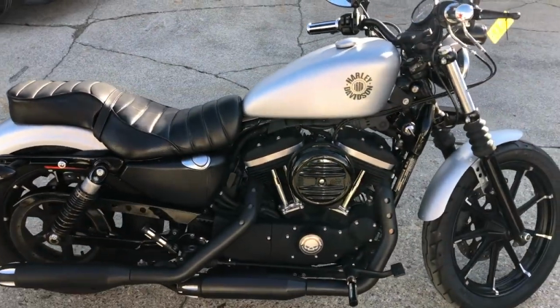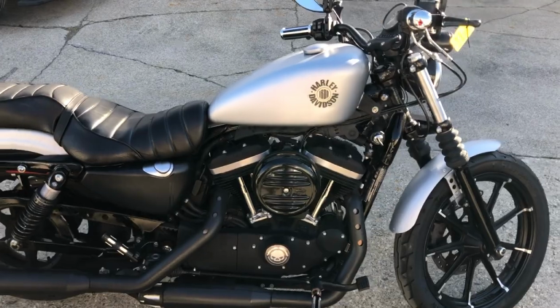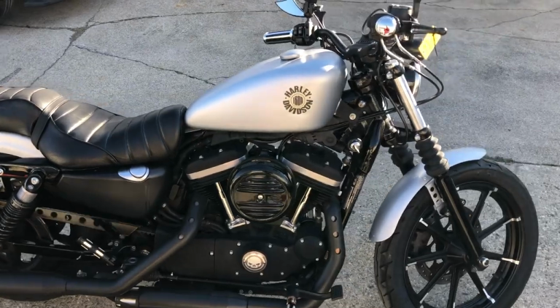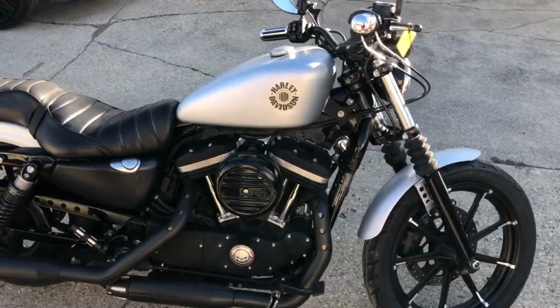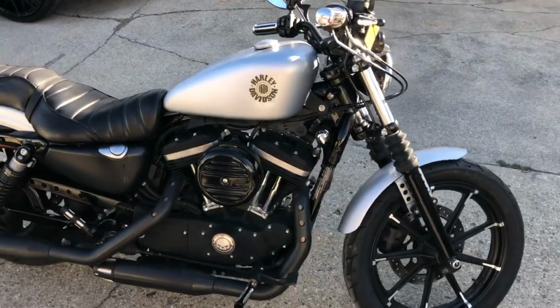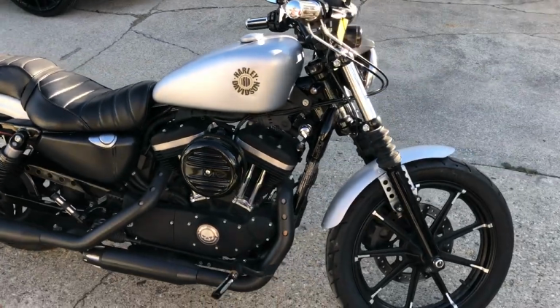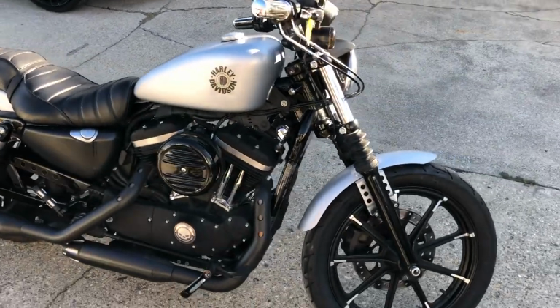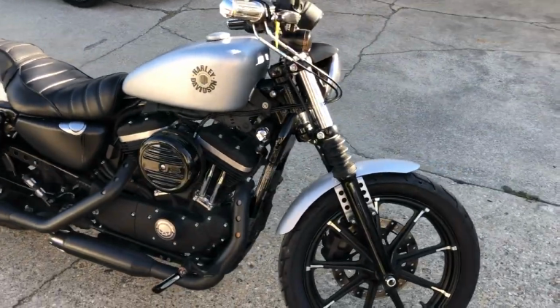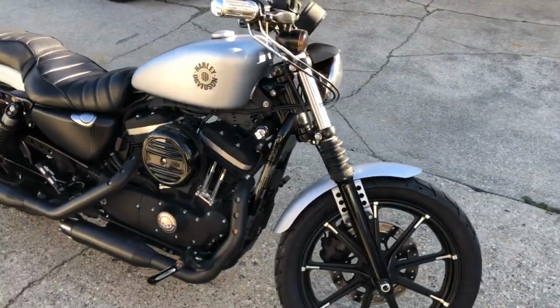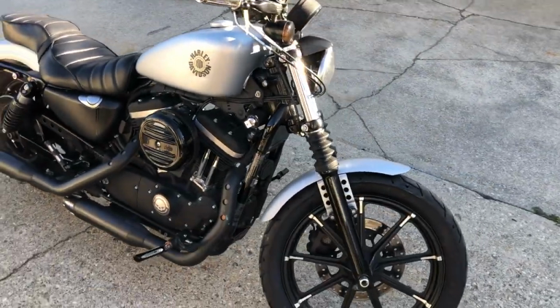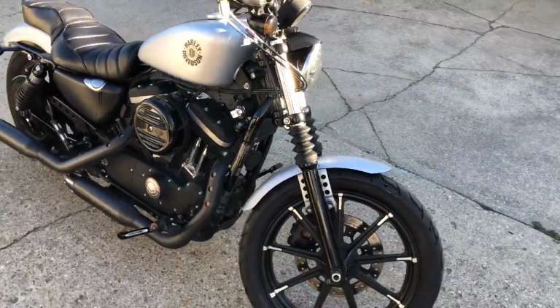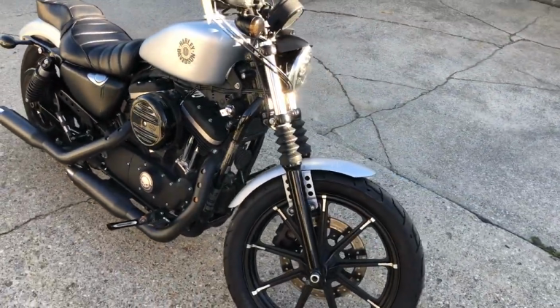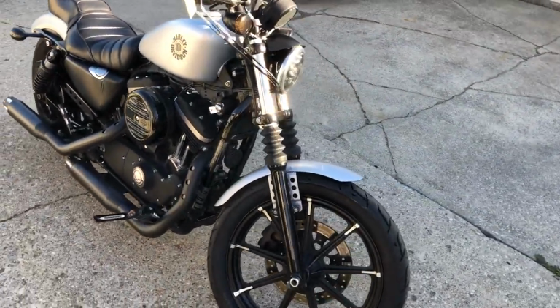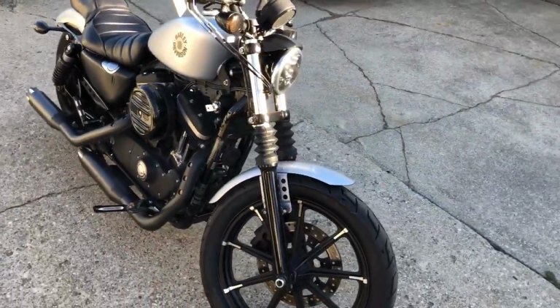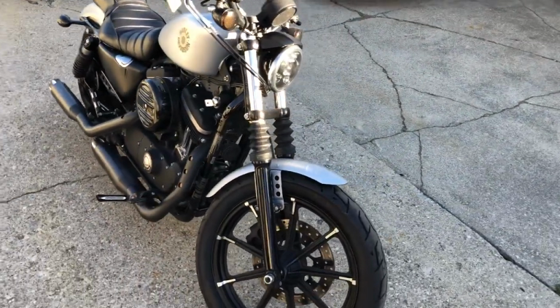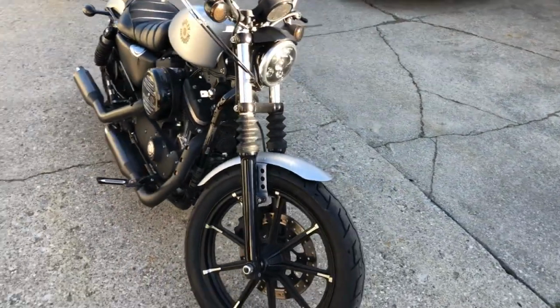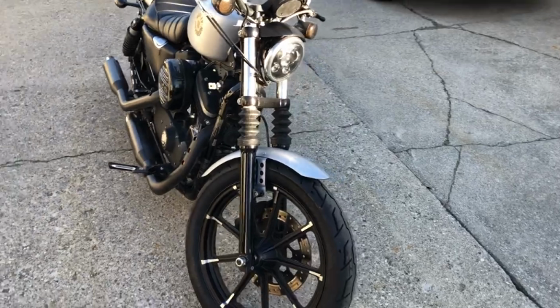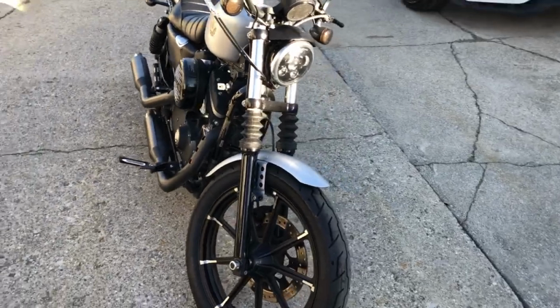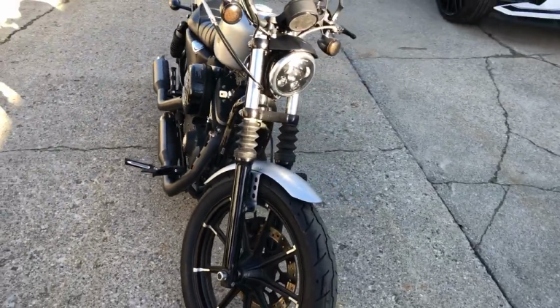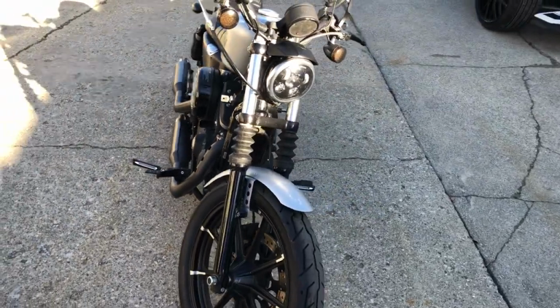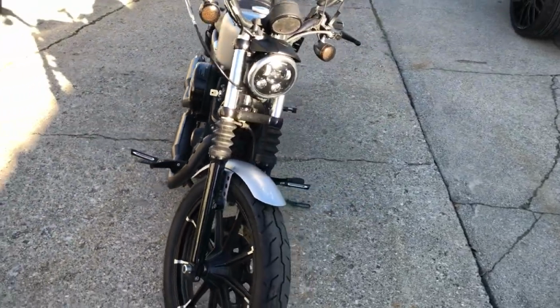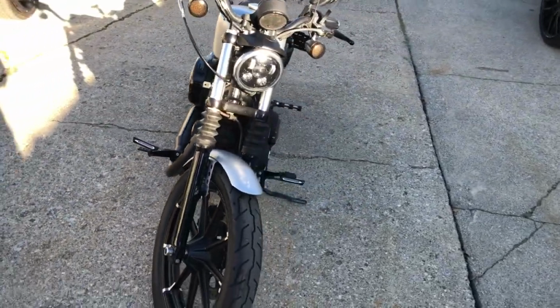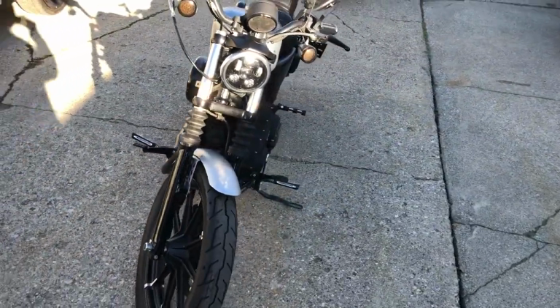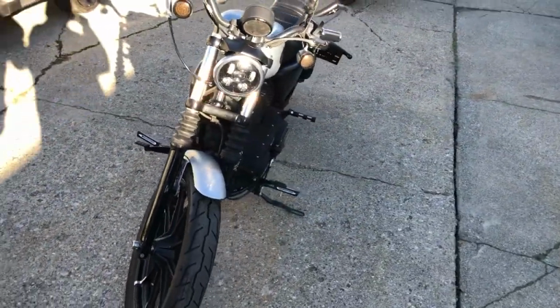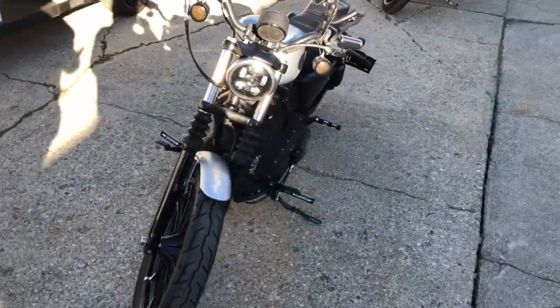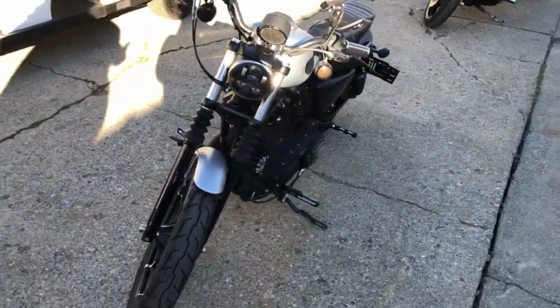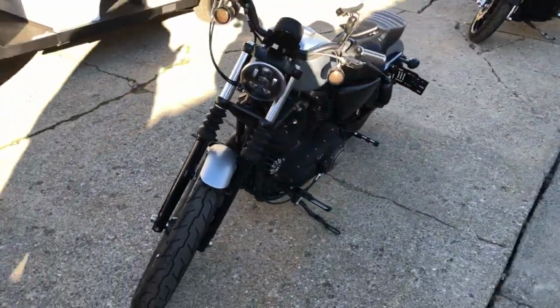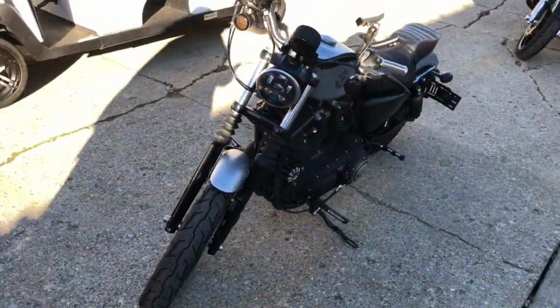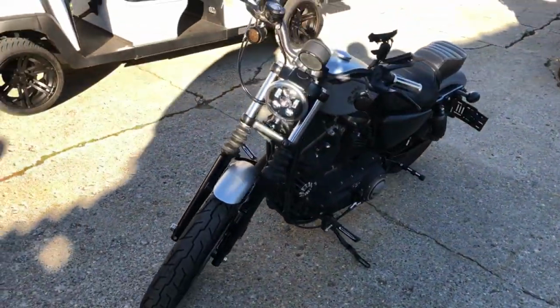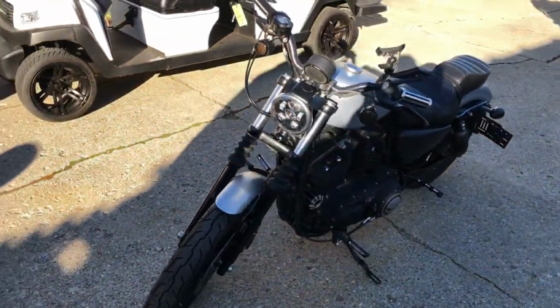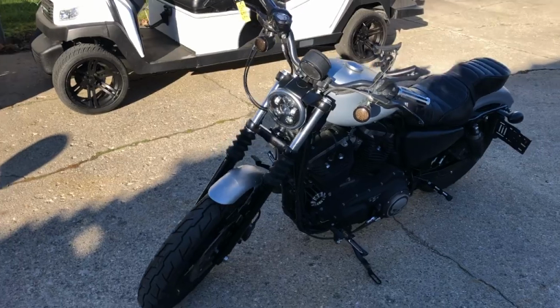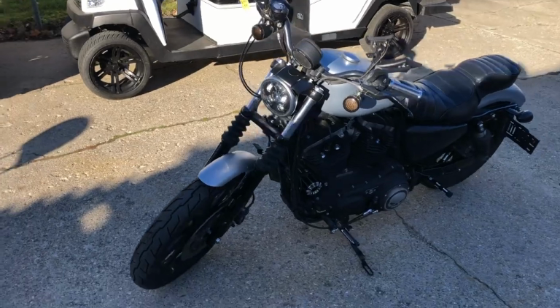Inspected, all the fluids have been changed, certified. We have a warranty available on this one. Runs strong, everything works. Take it home — give us a call at 810-648-9500.